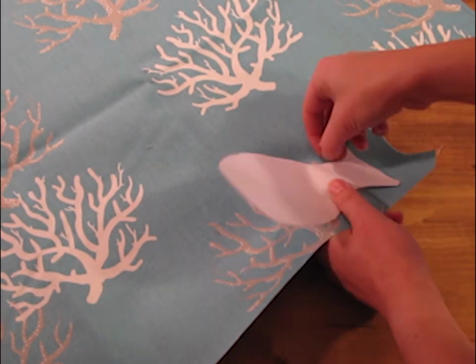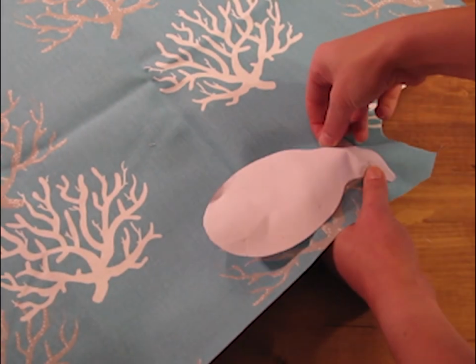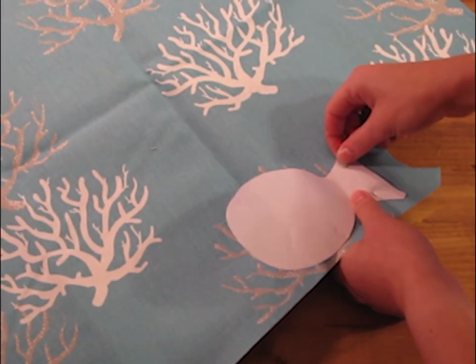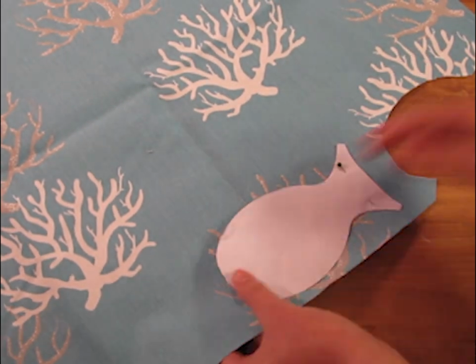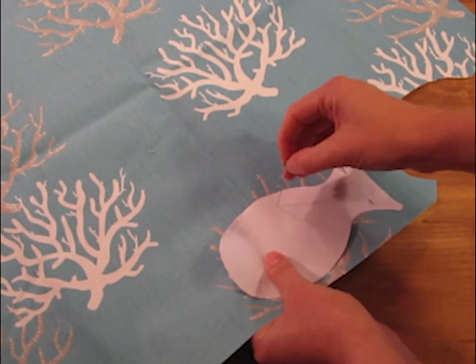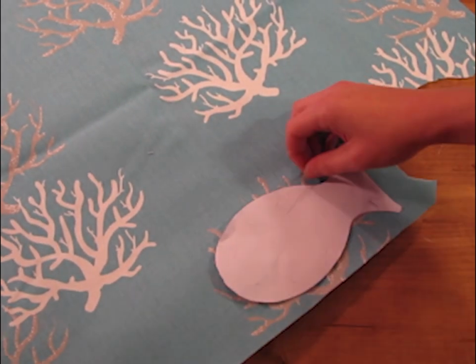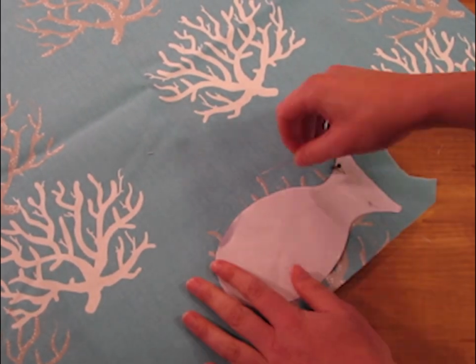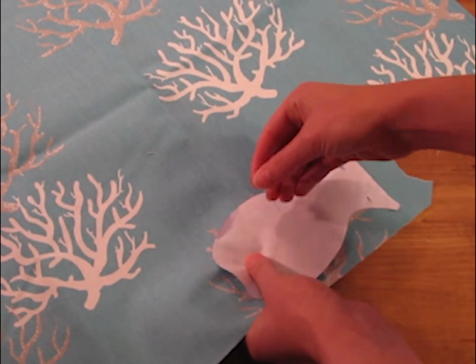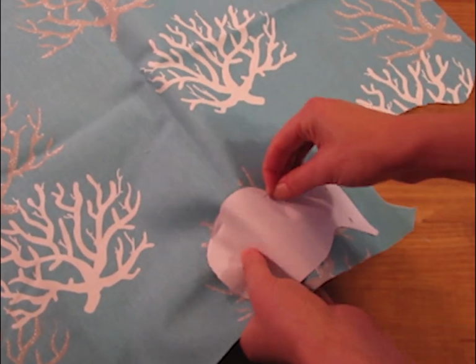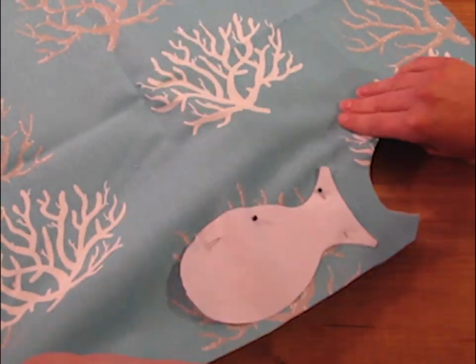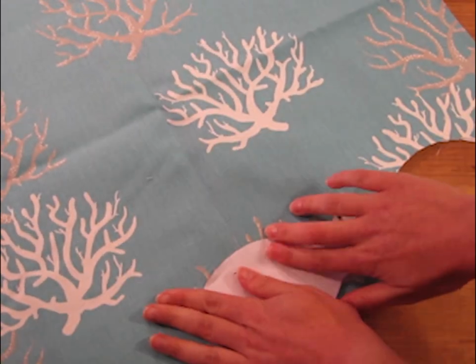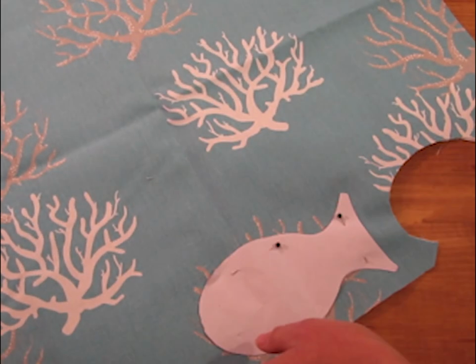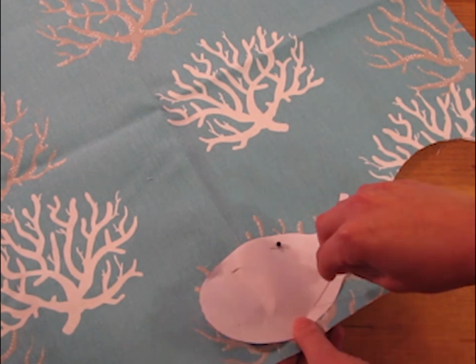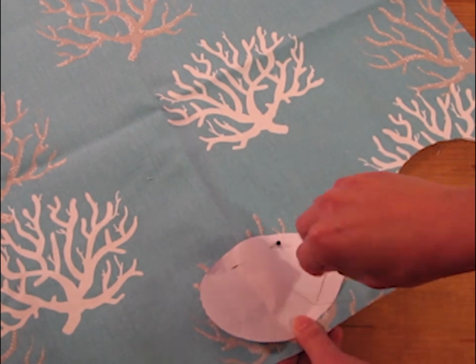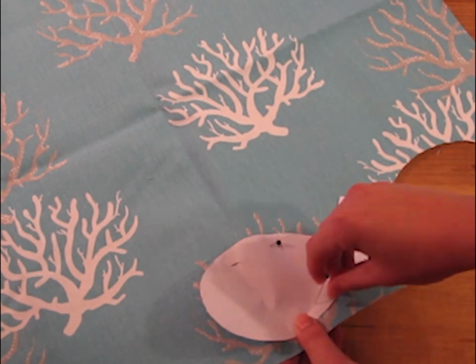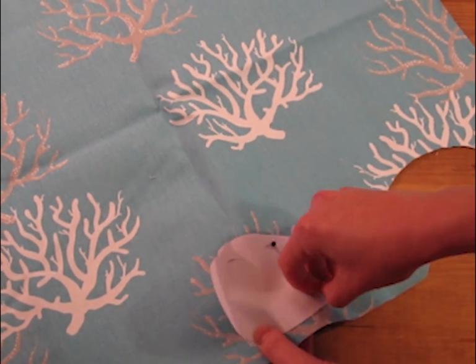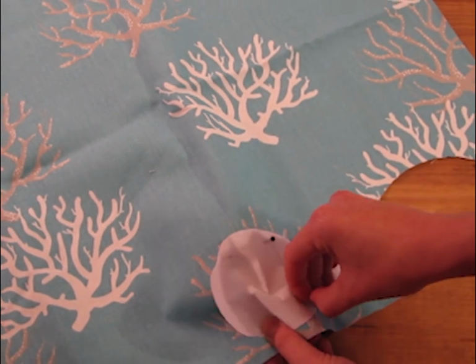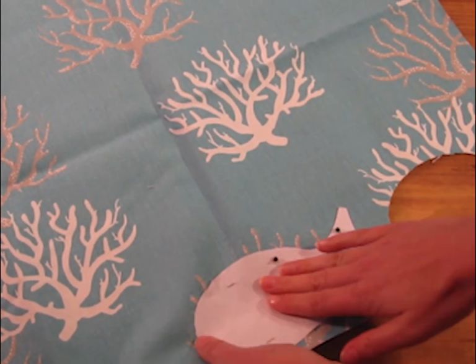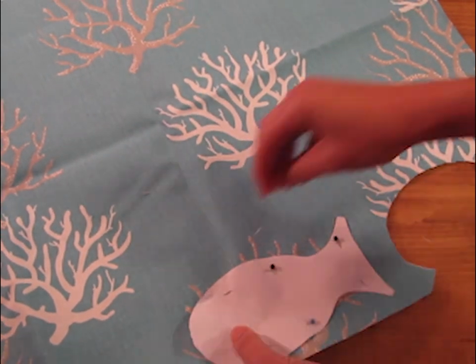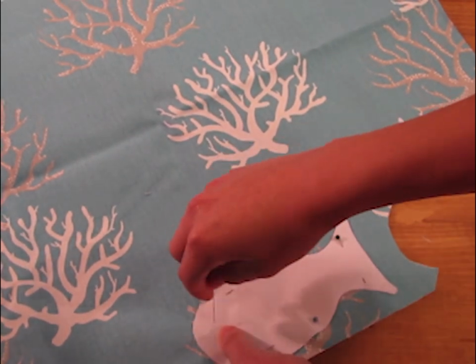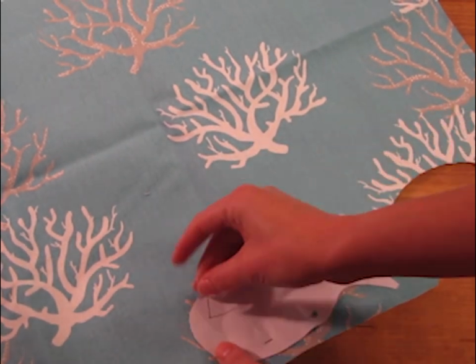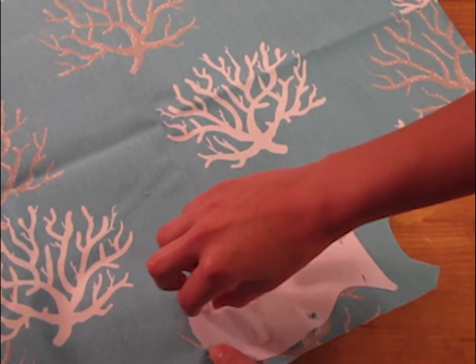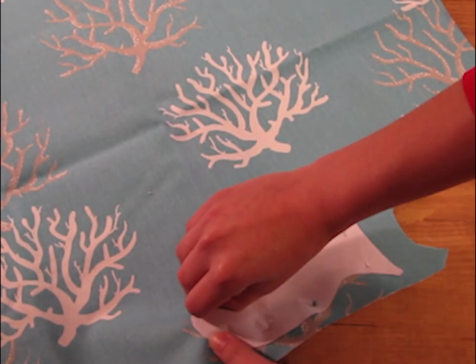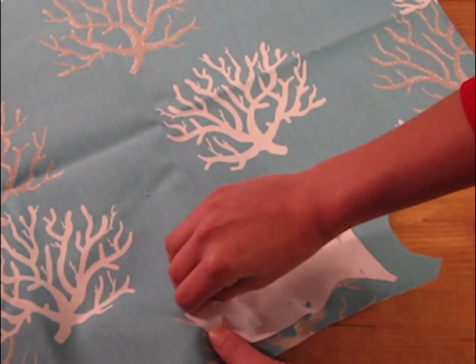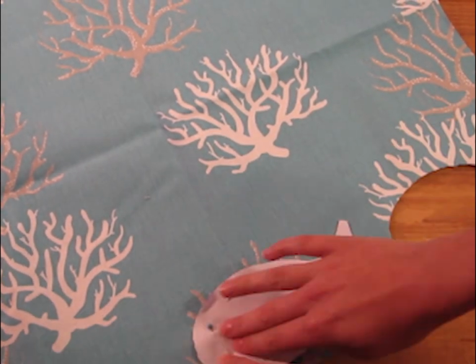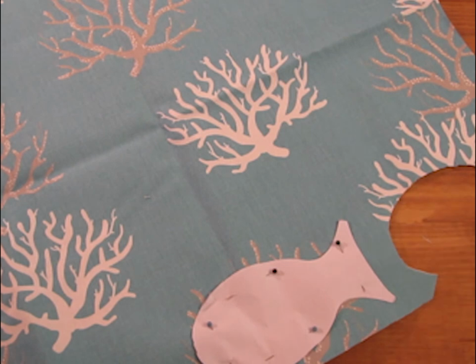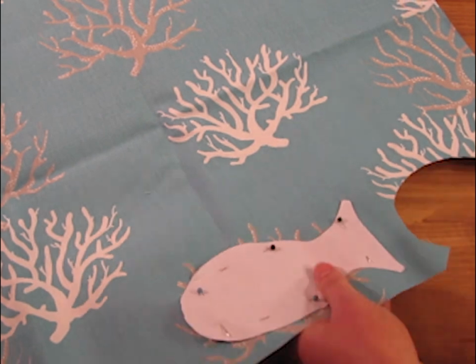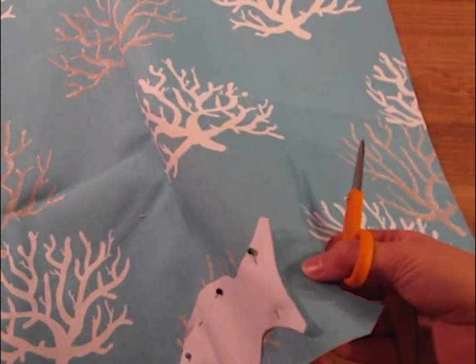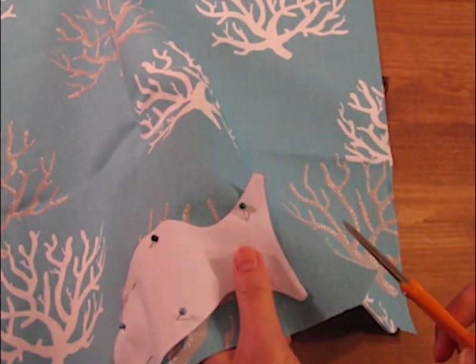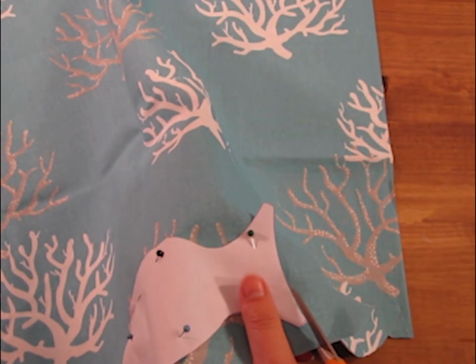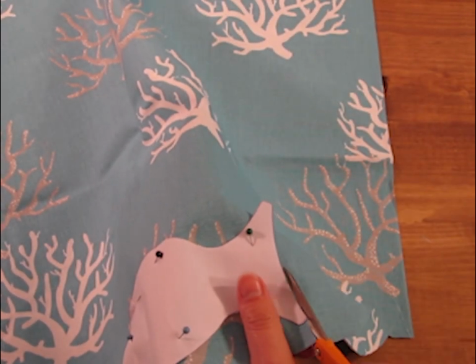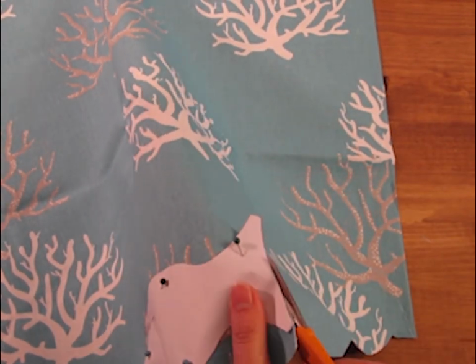Cut out your pattern and then pin it to your fabric. Make sure that you have it folded over so you're cutting out two pieces at once. That way when you cut it out you have two pieces that are perfectly matched.